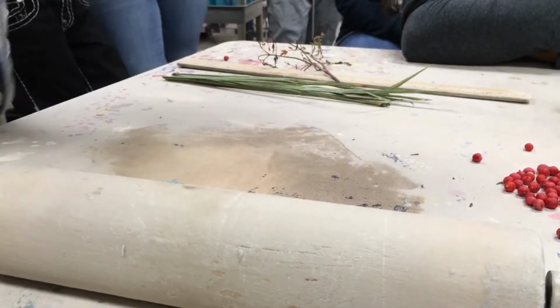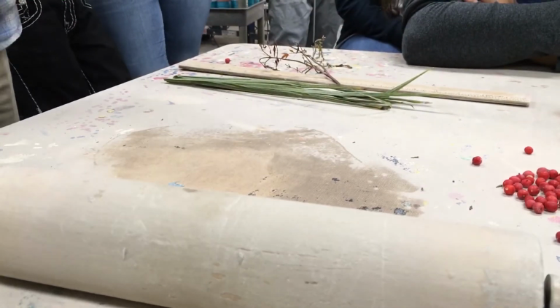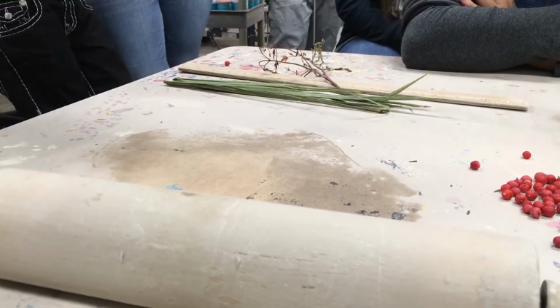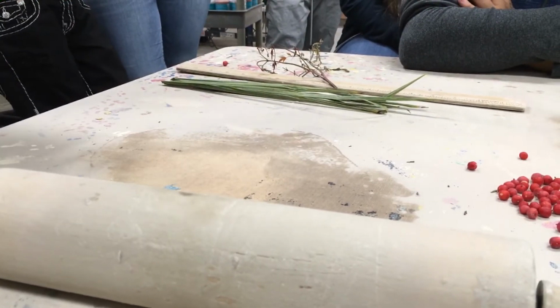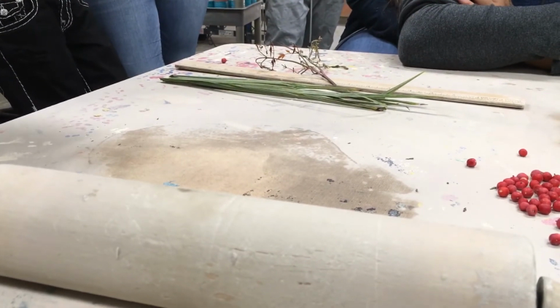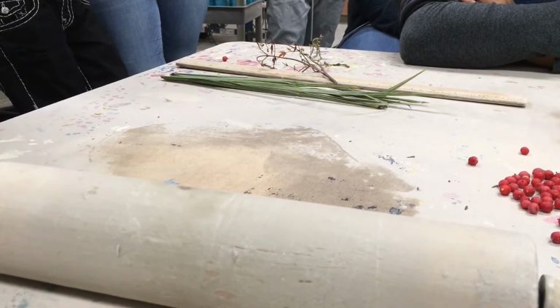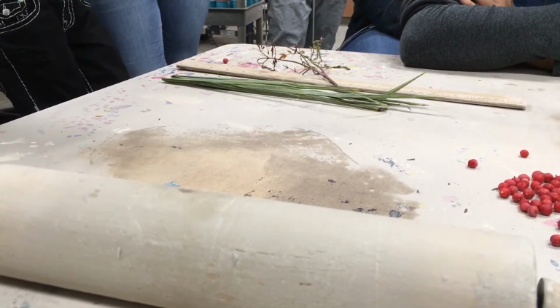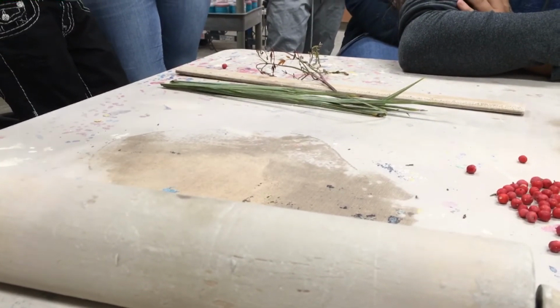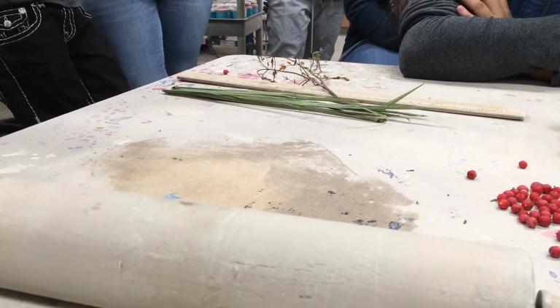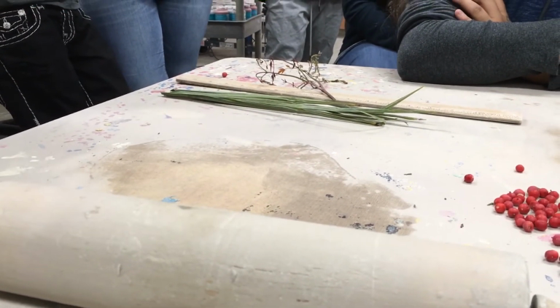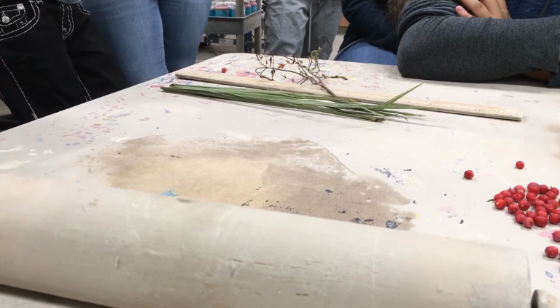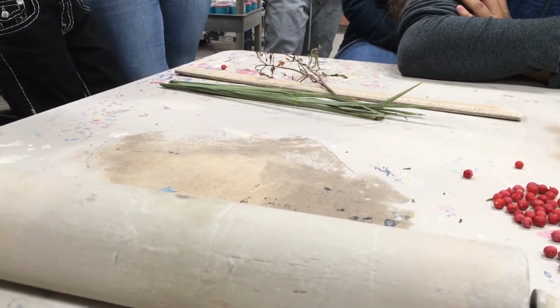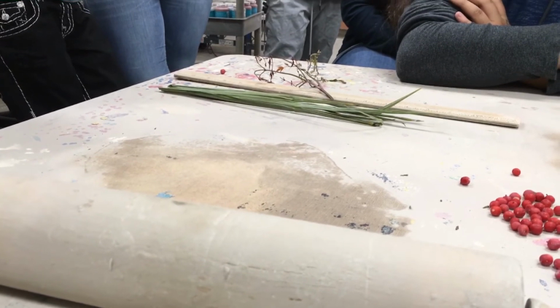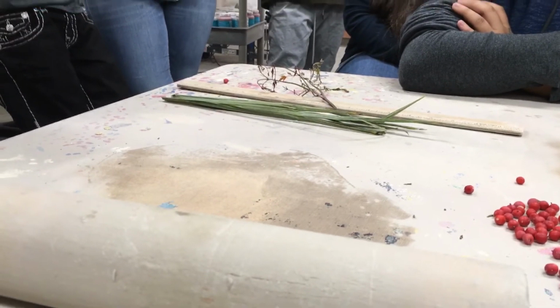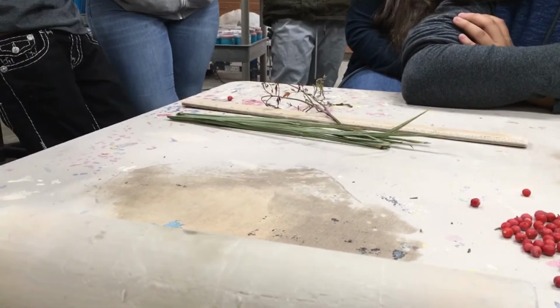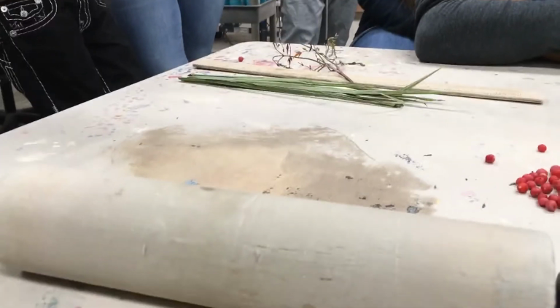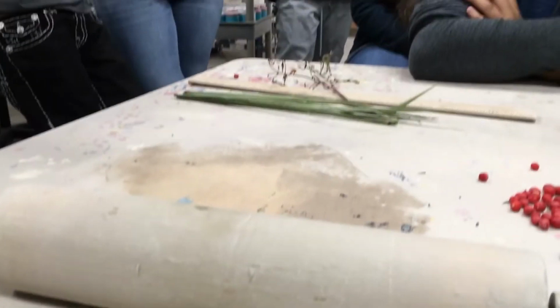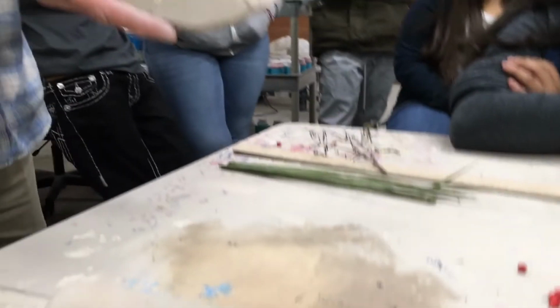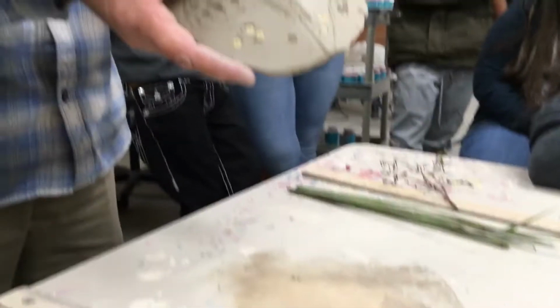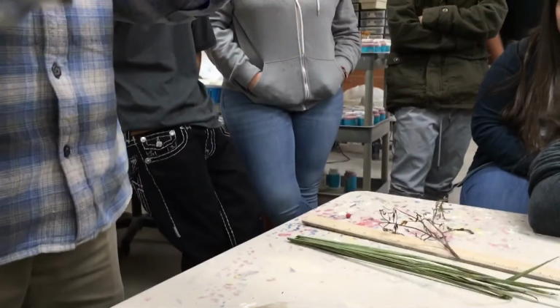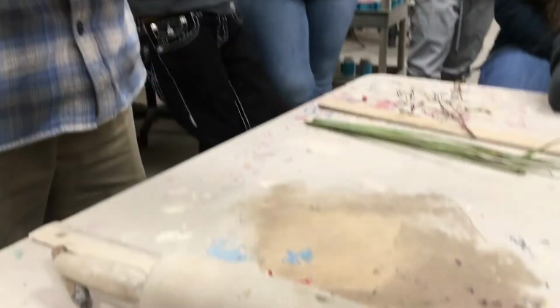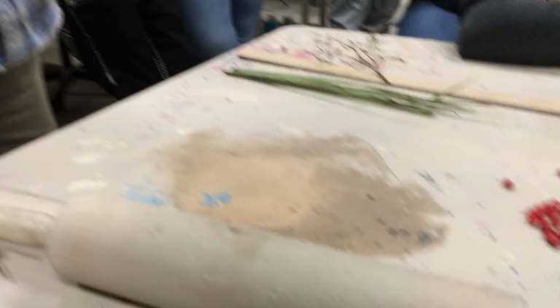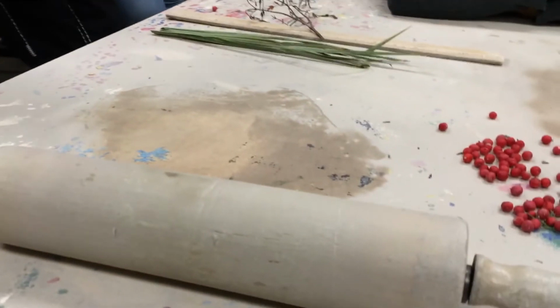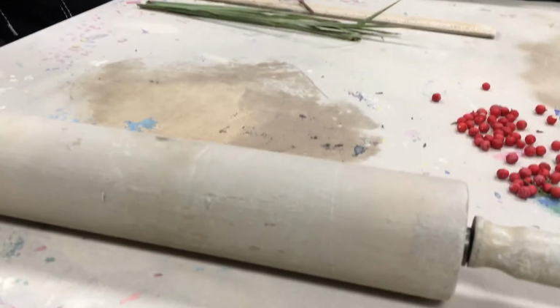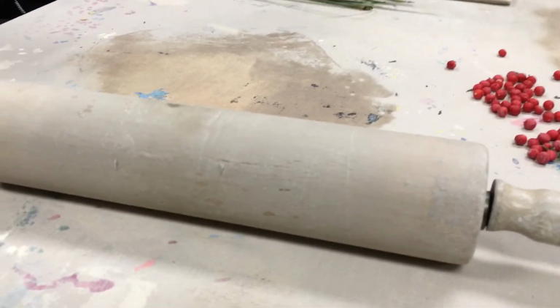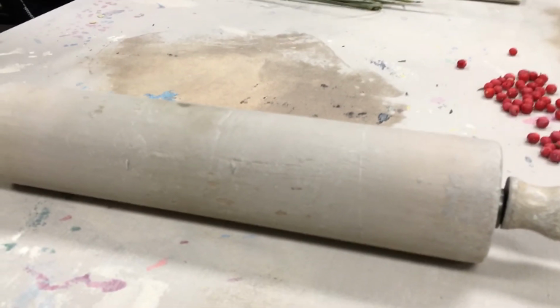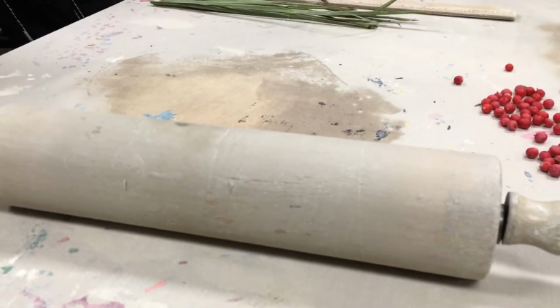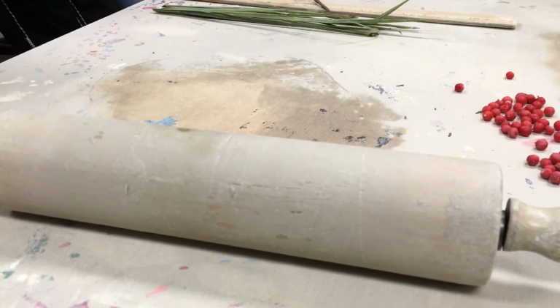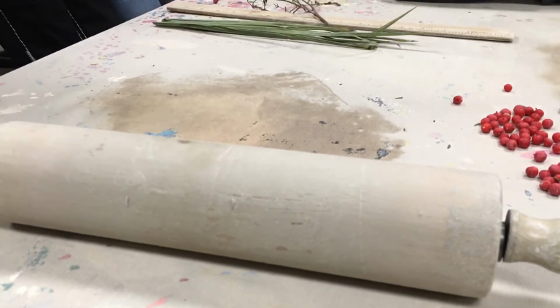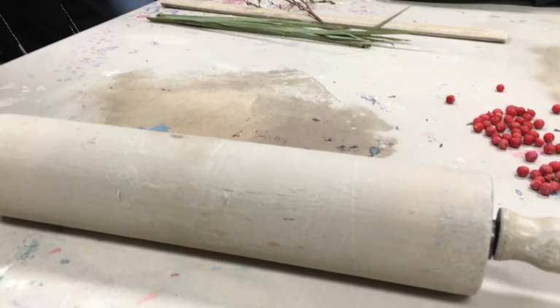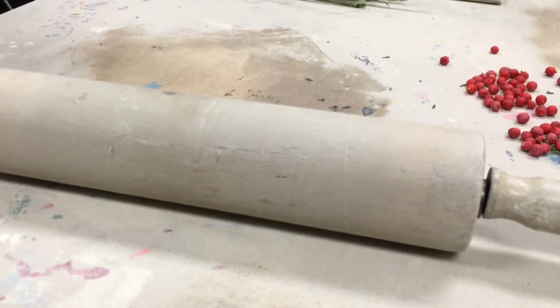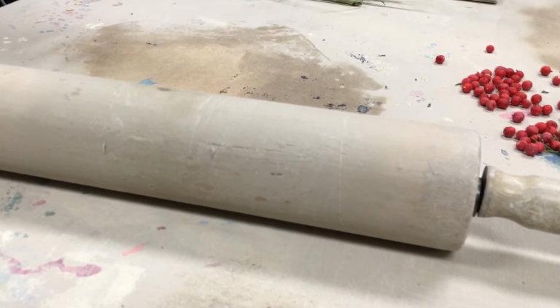Then you would have this piece and it's ready to either roll into a soft slab vase, or you can use this as your front pocket, the backside pocket, and put something in front of it — many different ways of doing that.